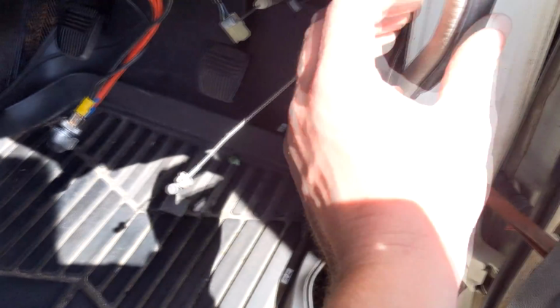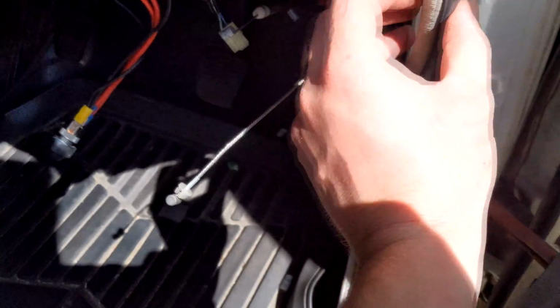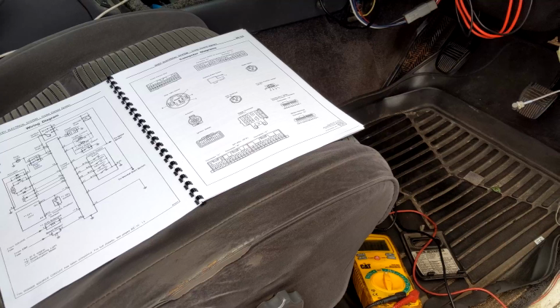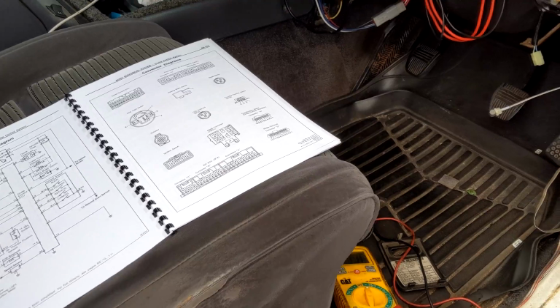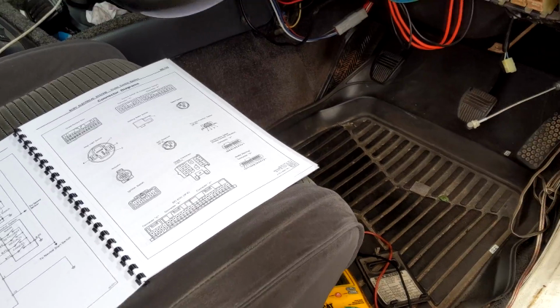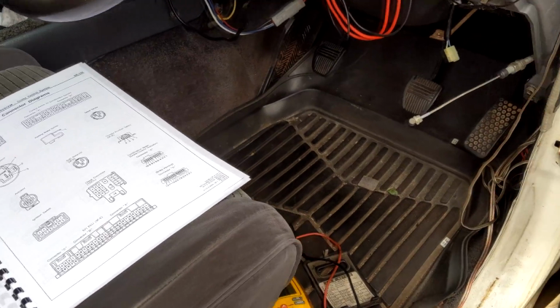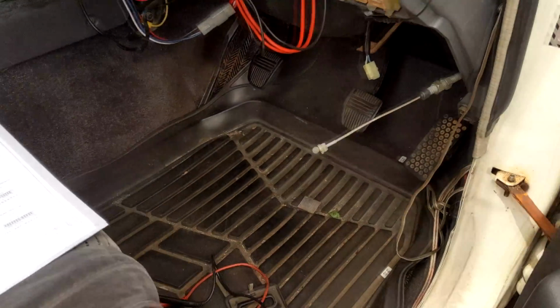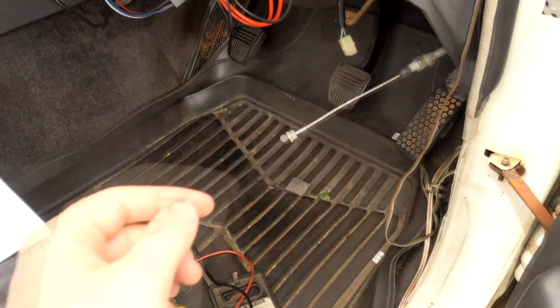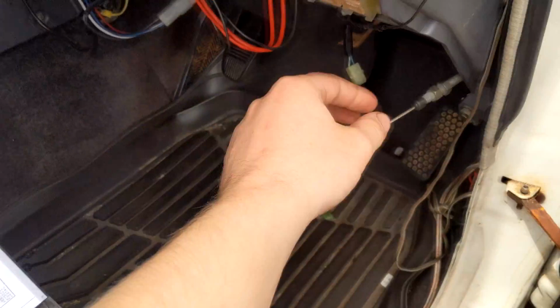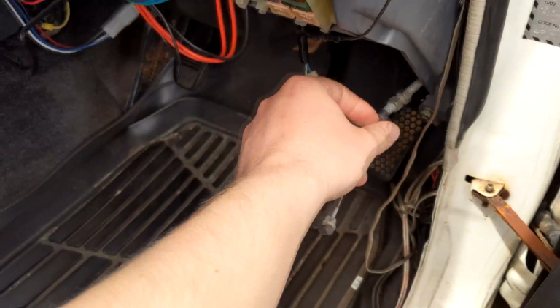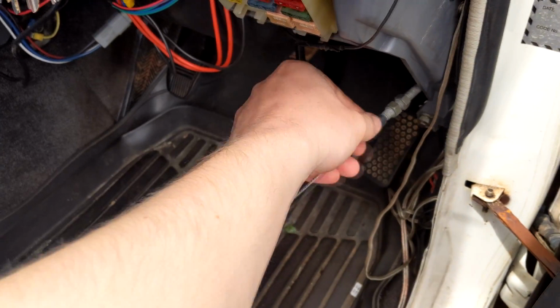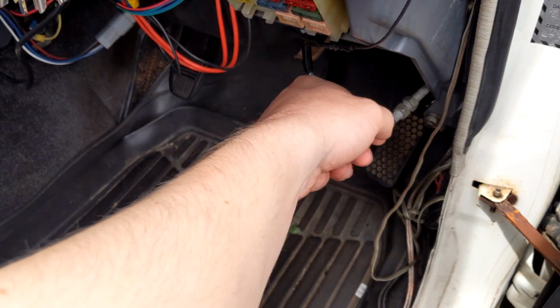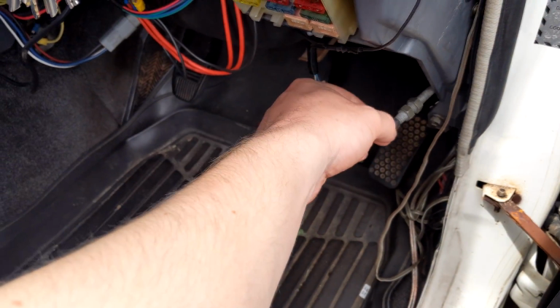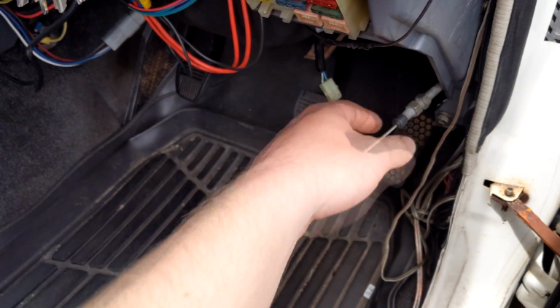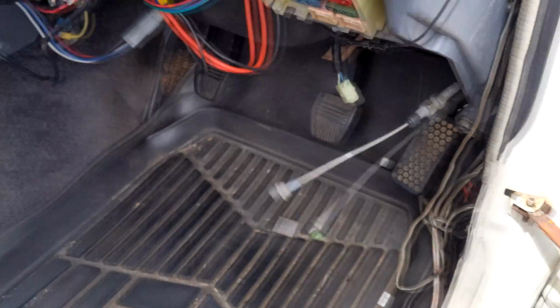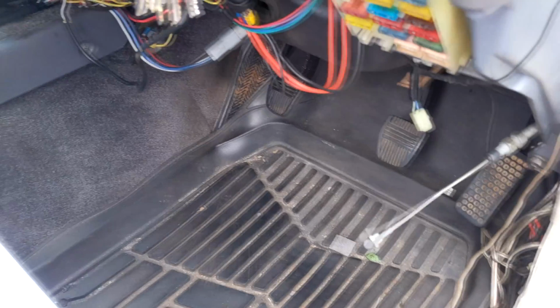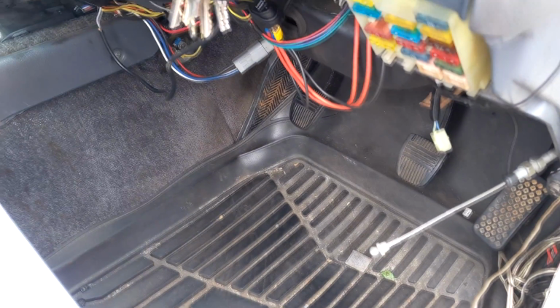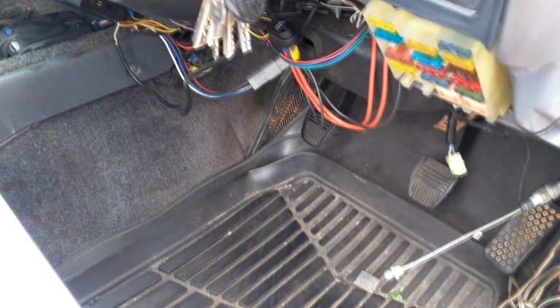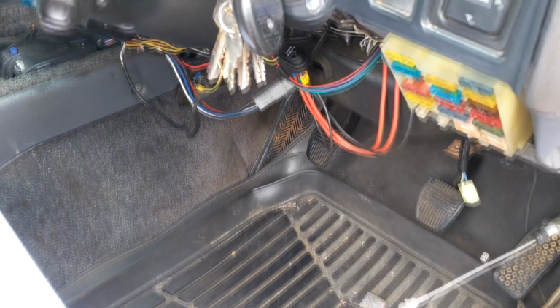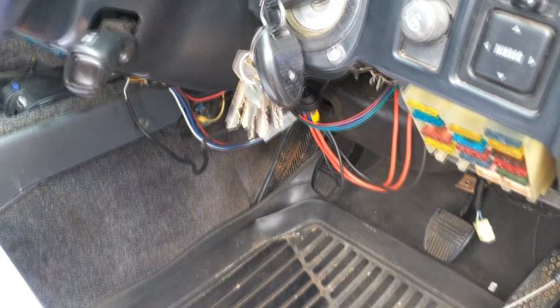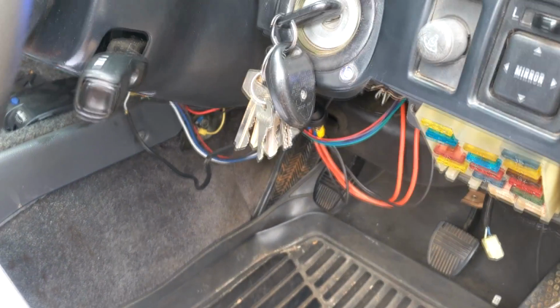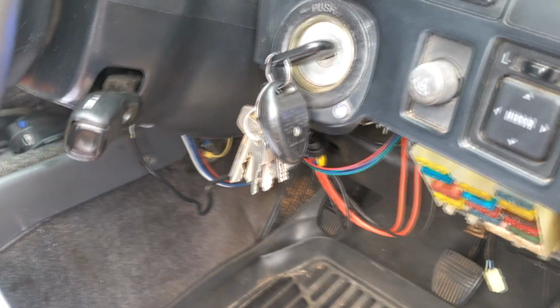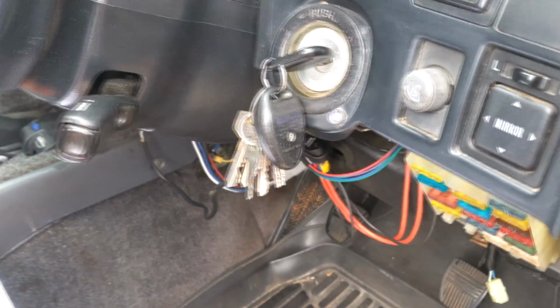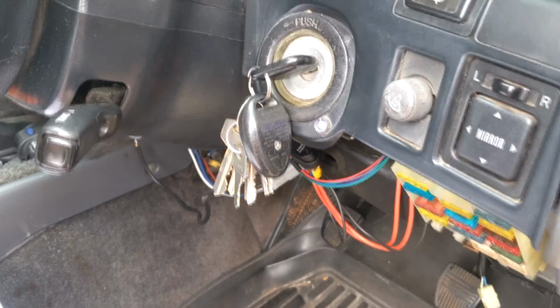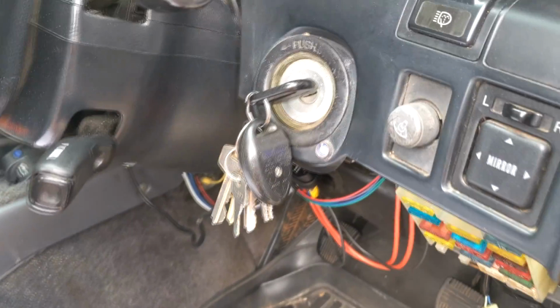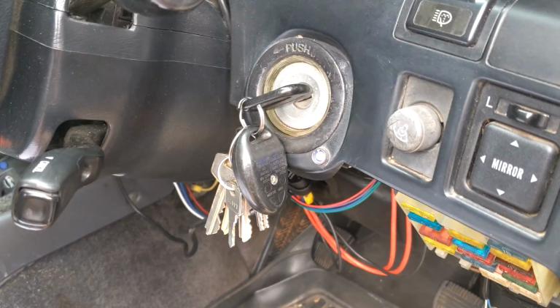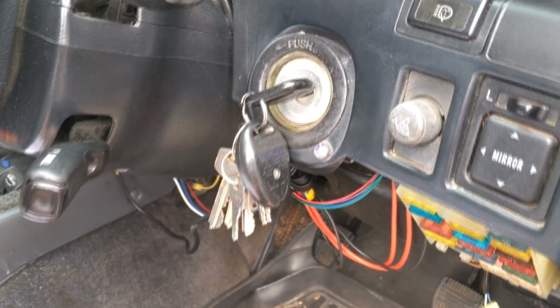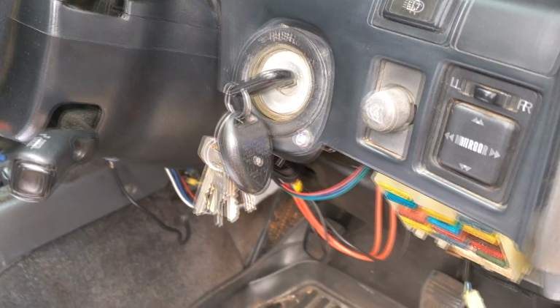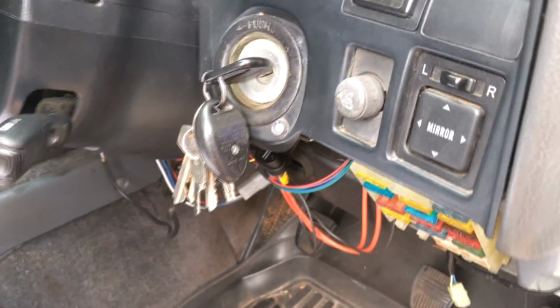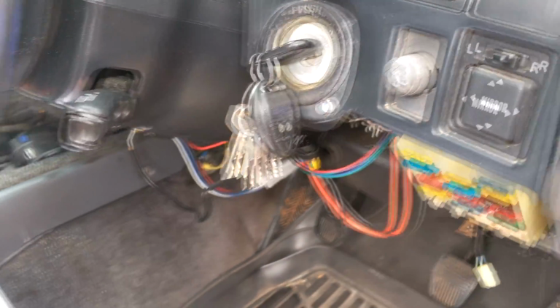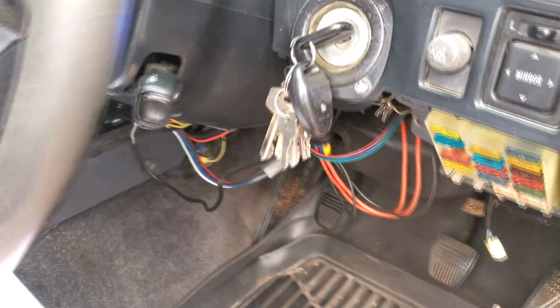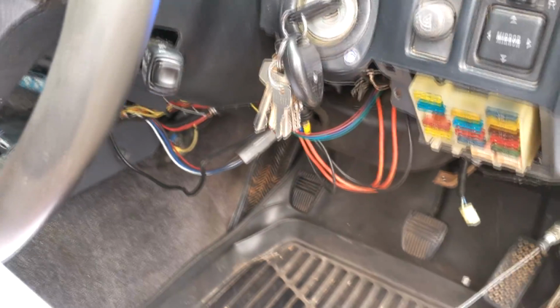So I went for a drive and the cable is not pulling in, so the cruise control is not functioning. I put it into diagnostic mode, and it turns out the speedo is not working.